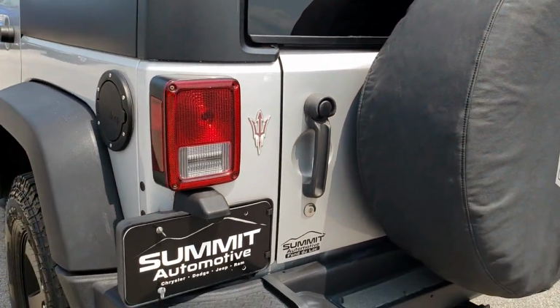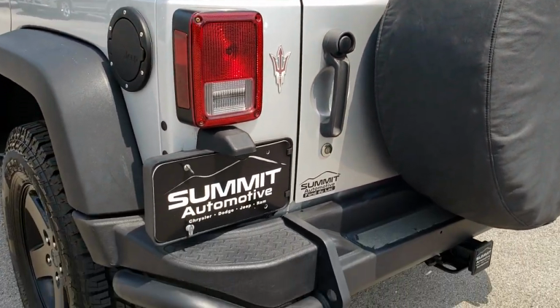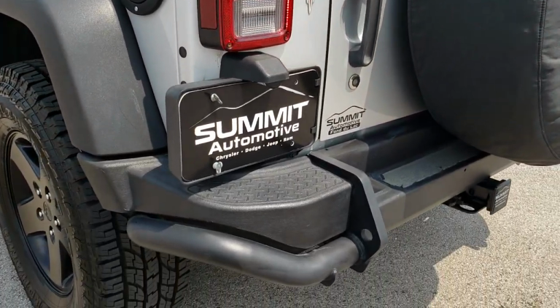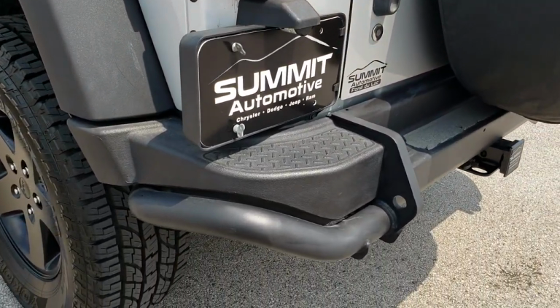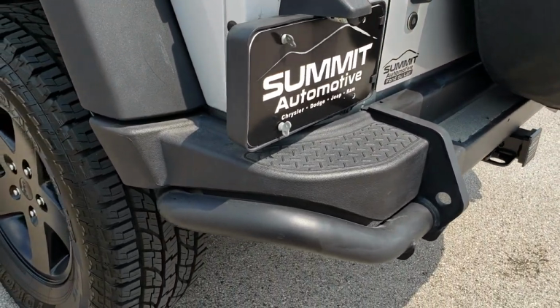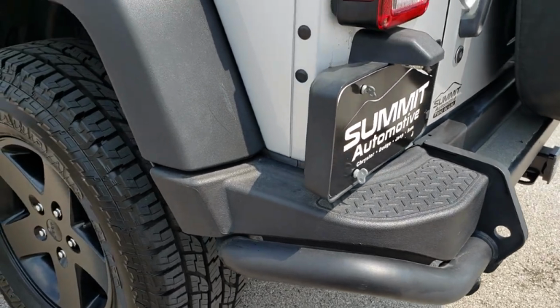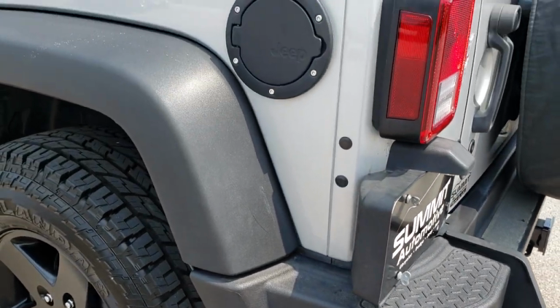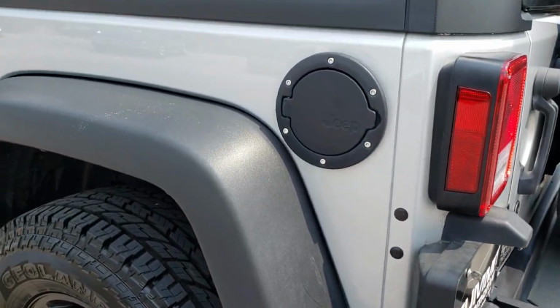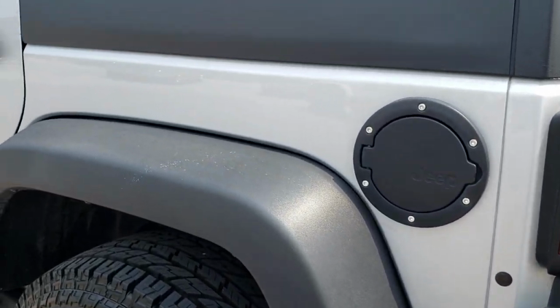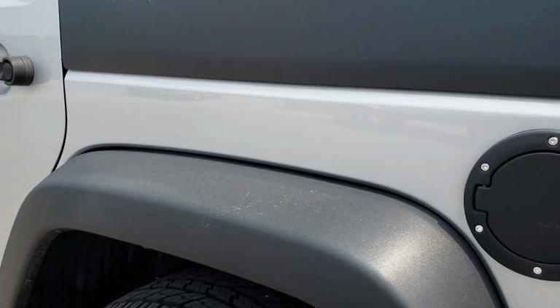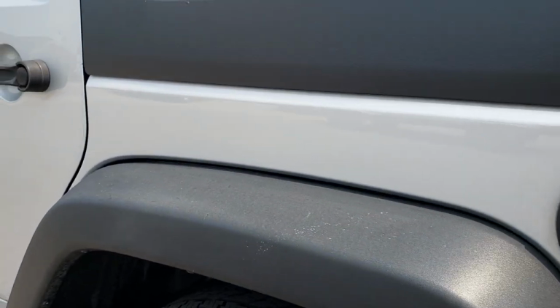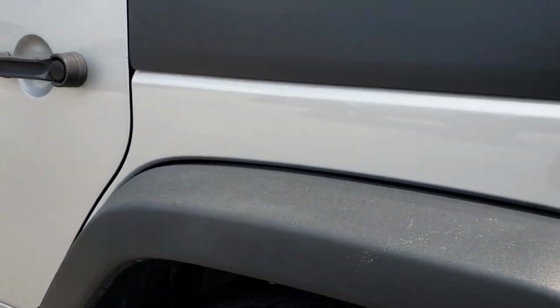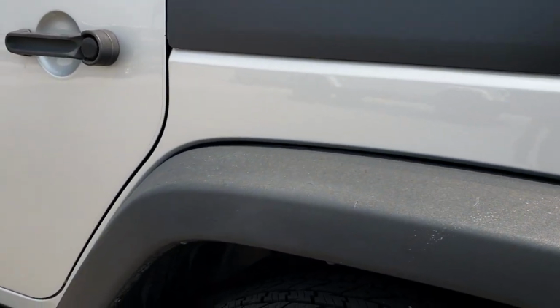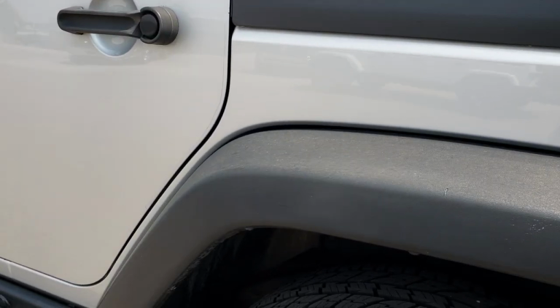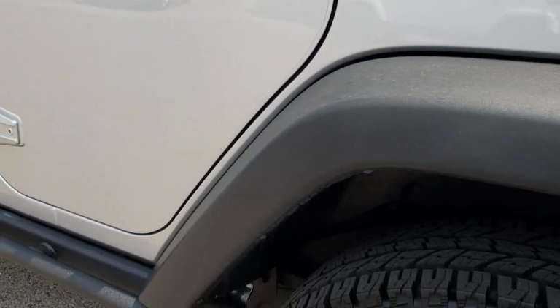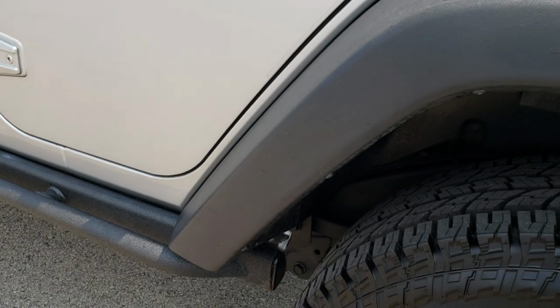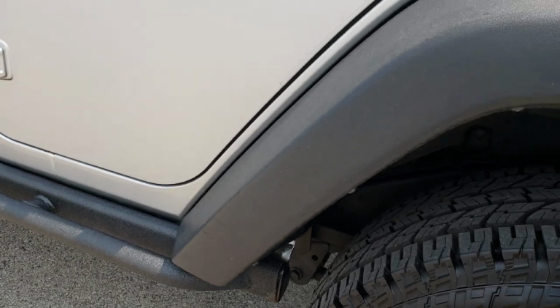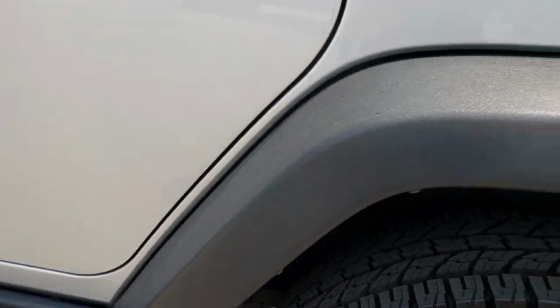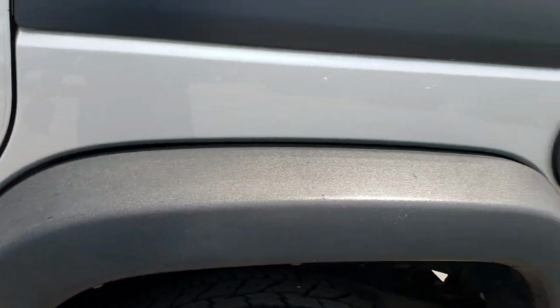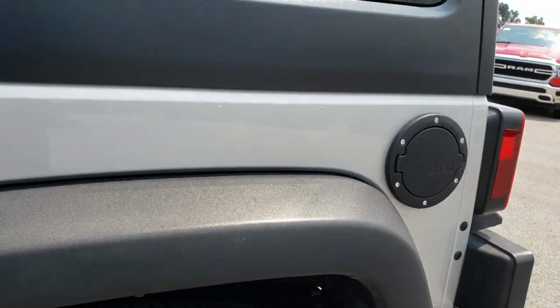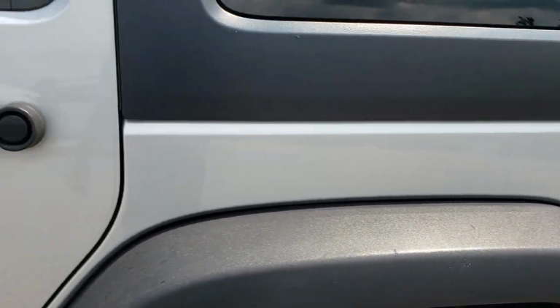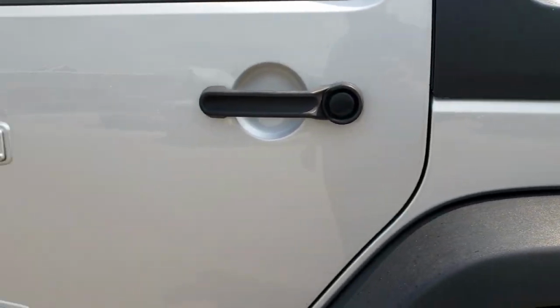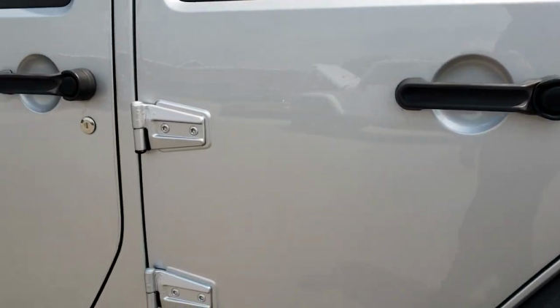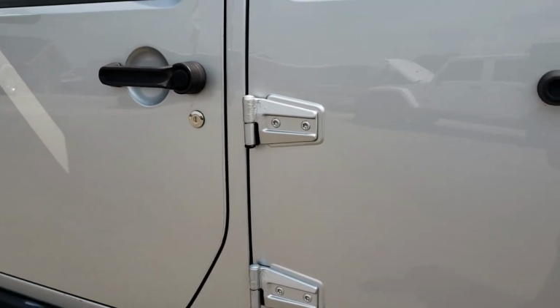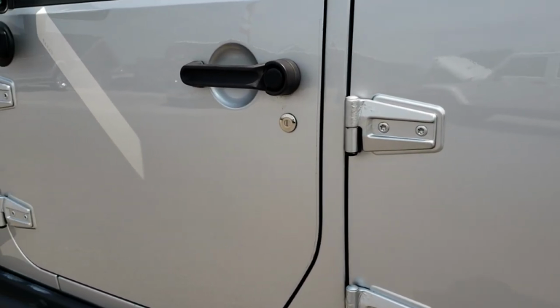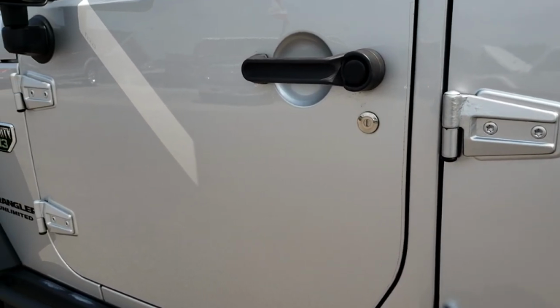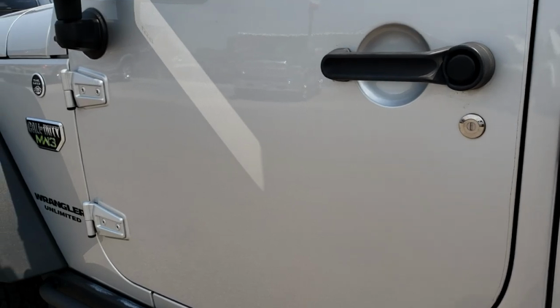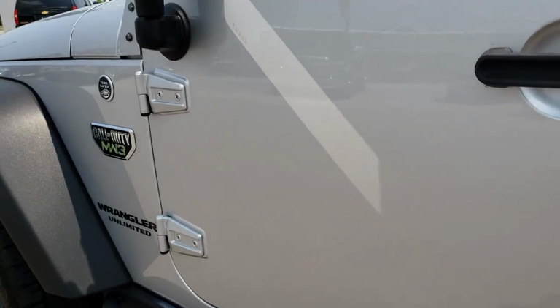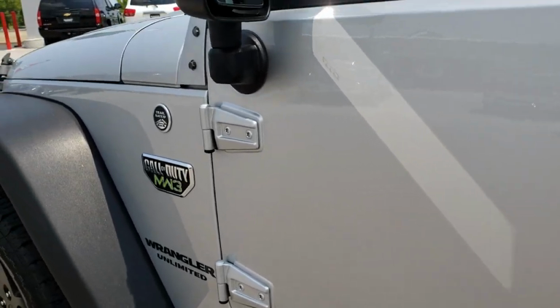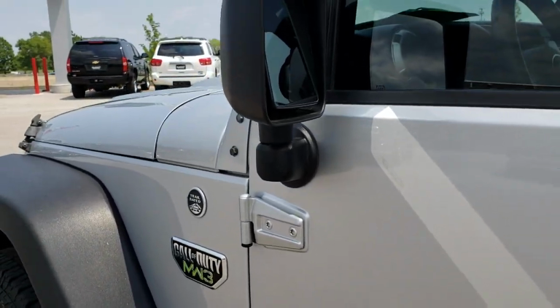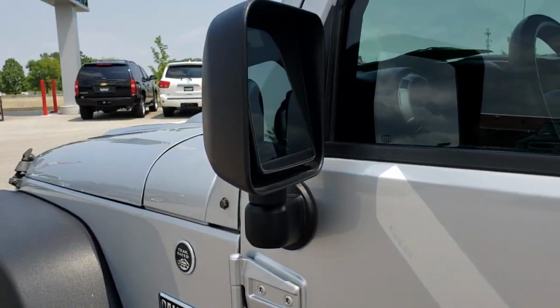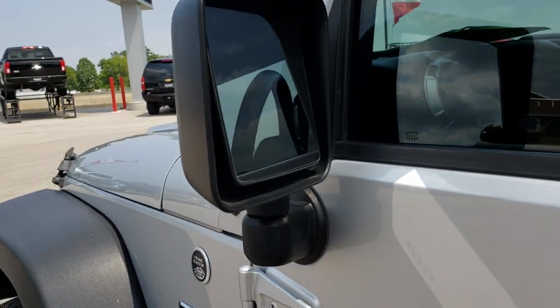Going down the driver's side of the vehicle it is just as clean as the passenger side — no dents, dings, cracks, or scuffs on that fender. It has the heated power mirrors.